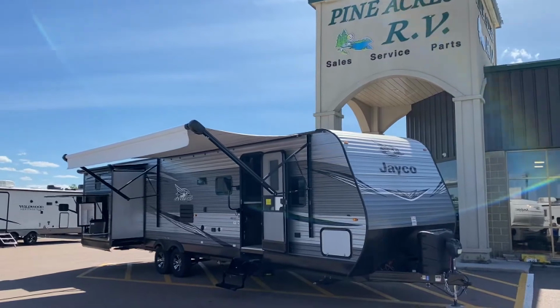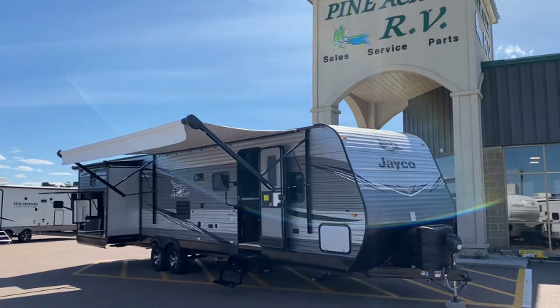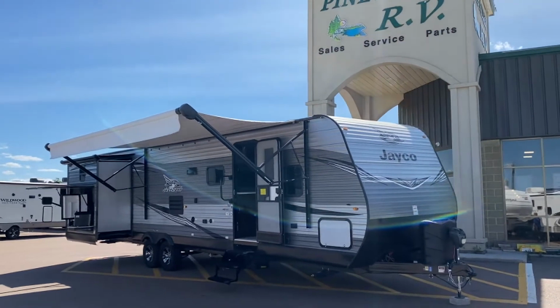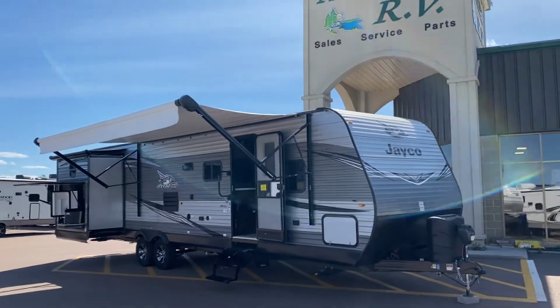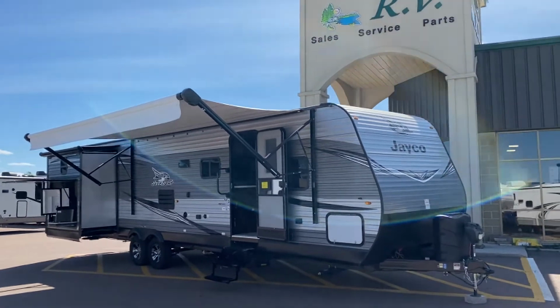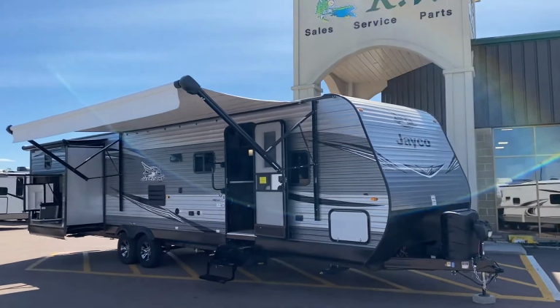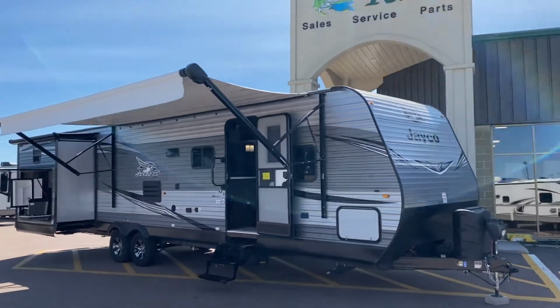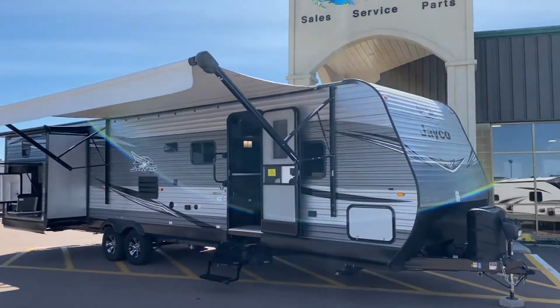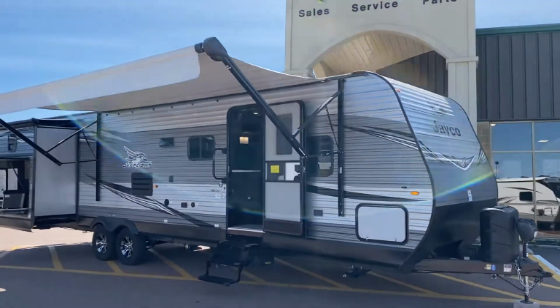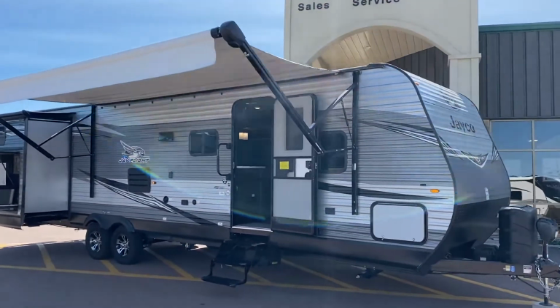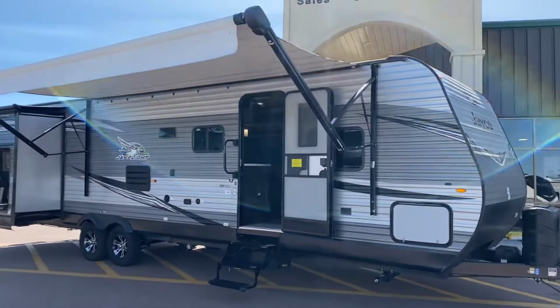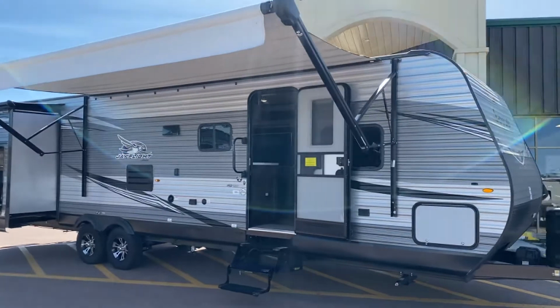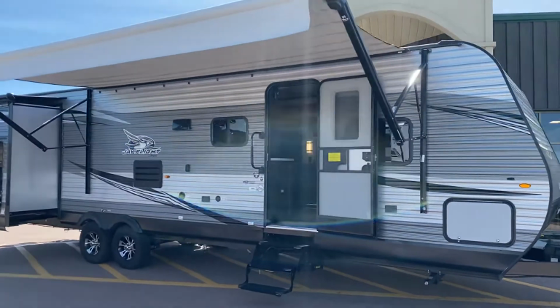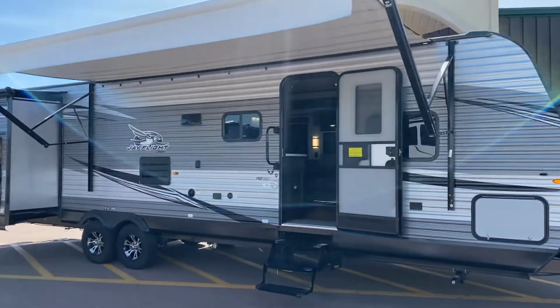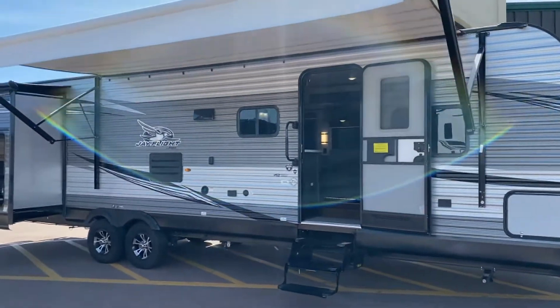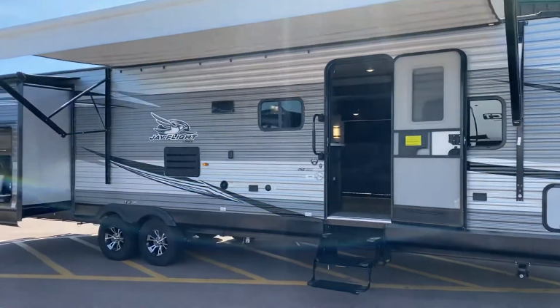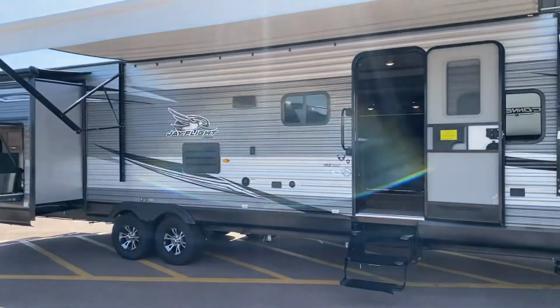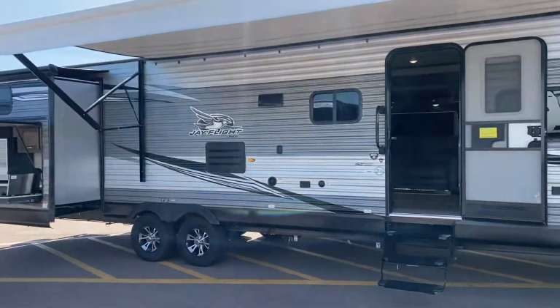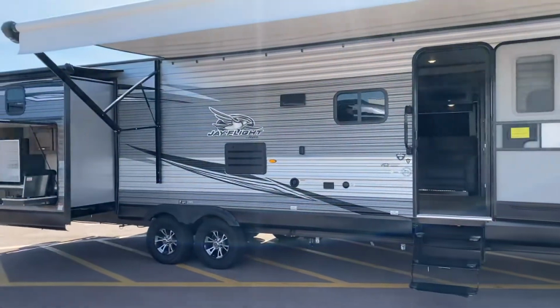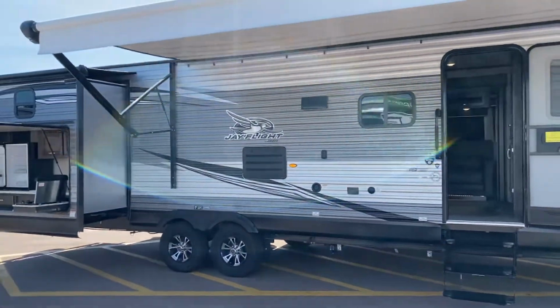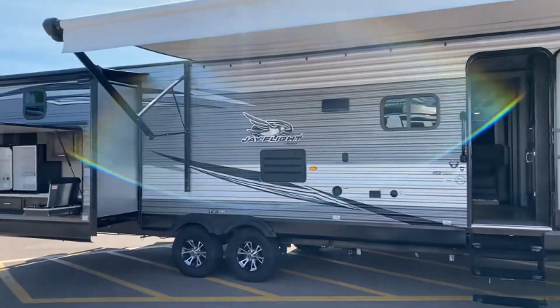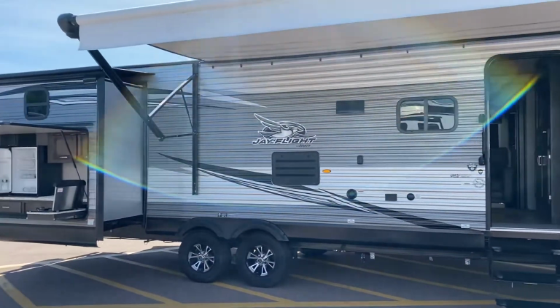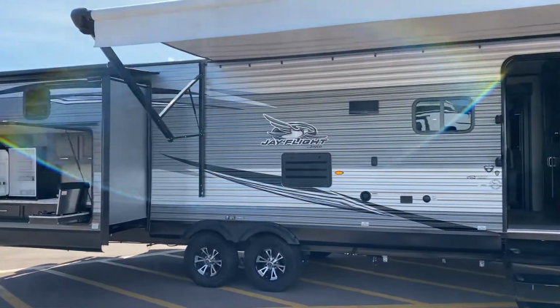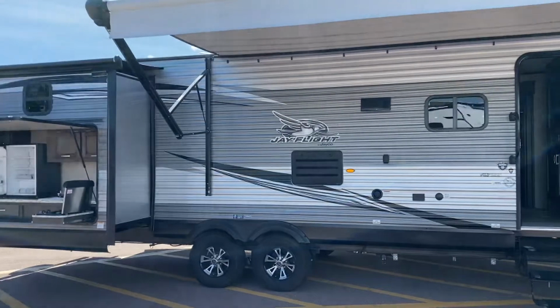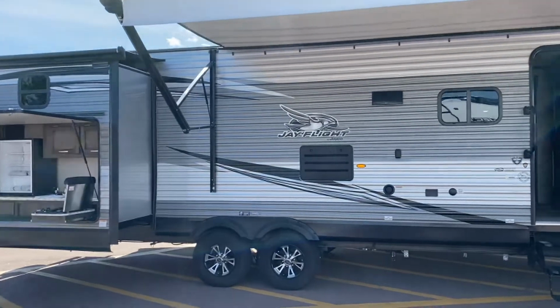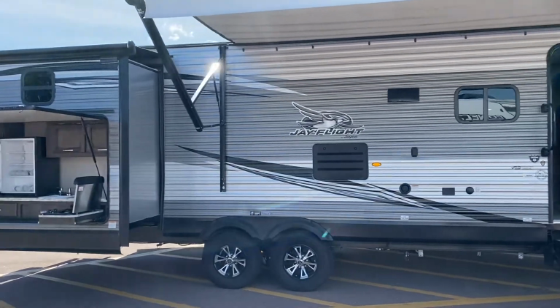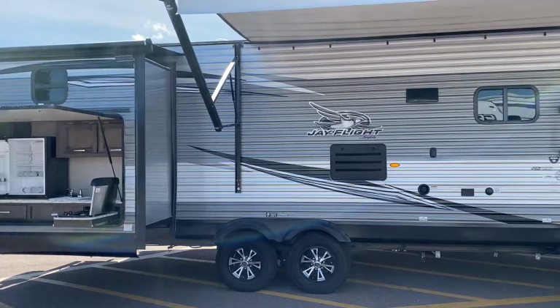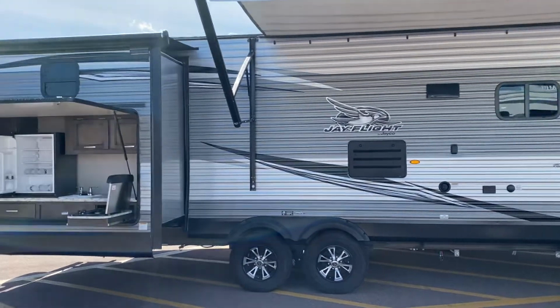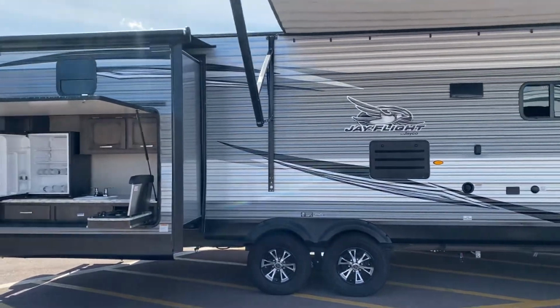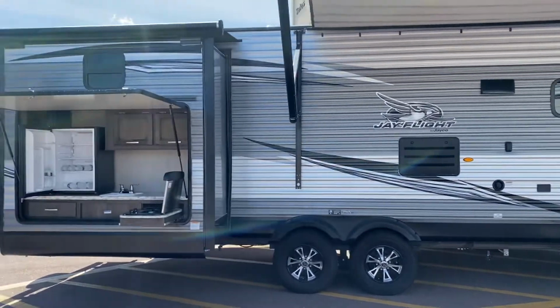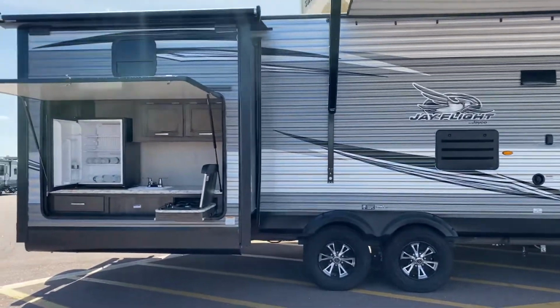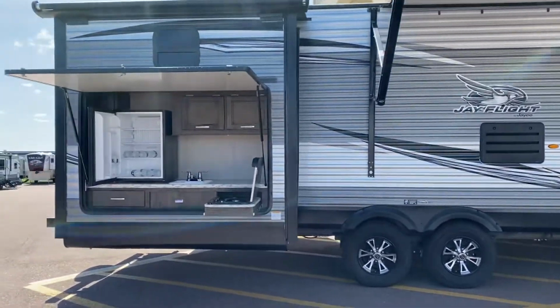Good afternoon, everyone. It's Pine Acres RV here in Moncton coming at you with a recent arrival. It's a 2020 Jayco Jay Flight, model number 32TSBH.